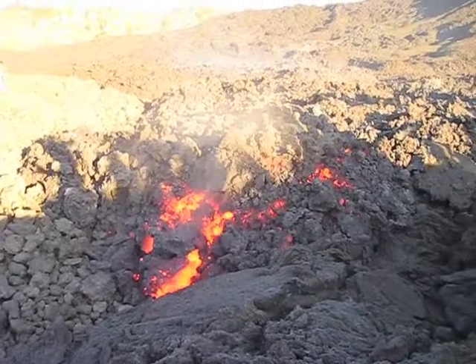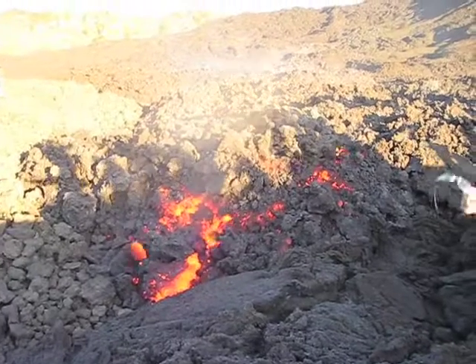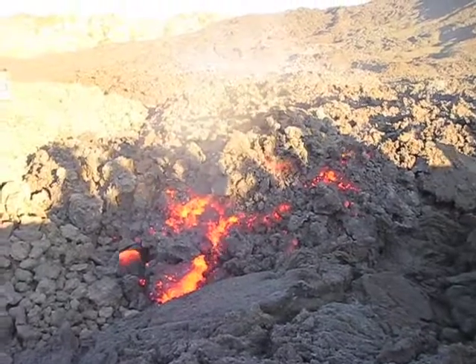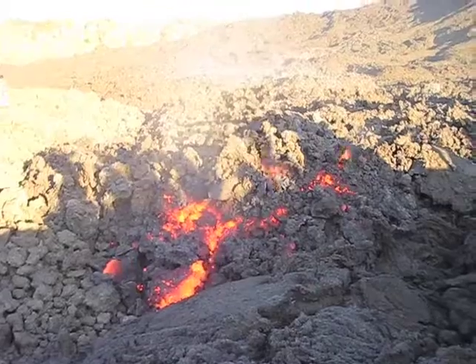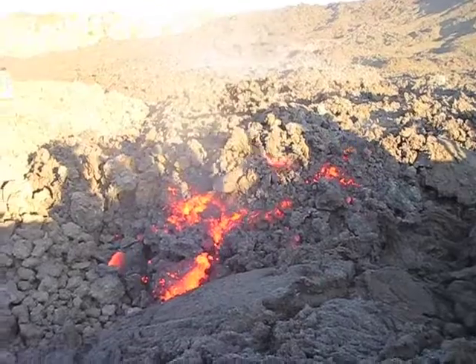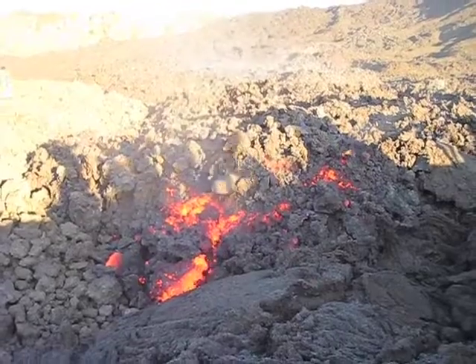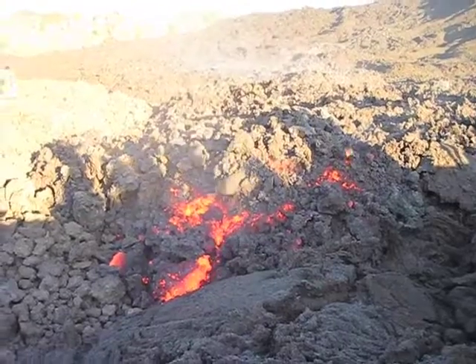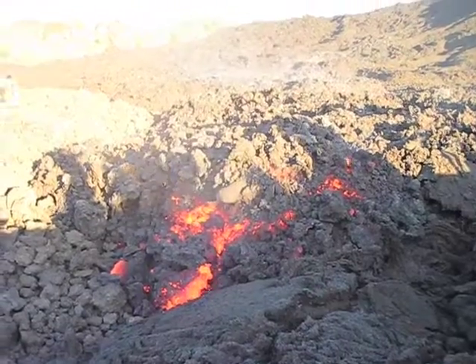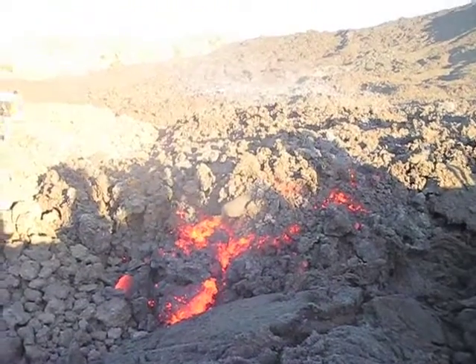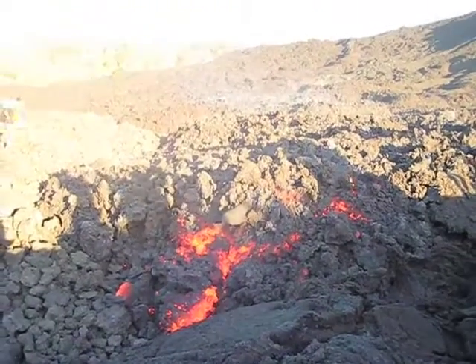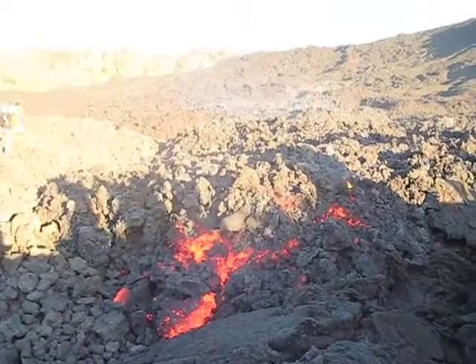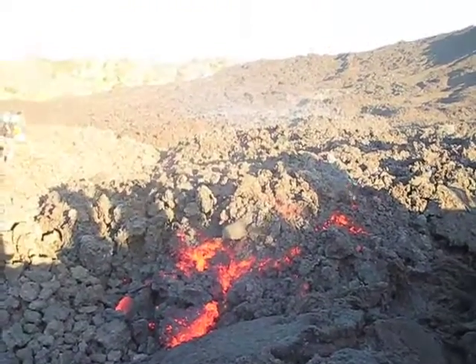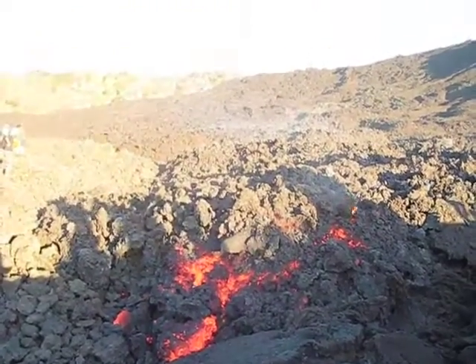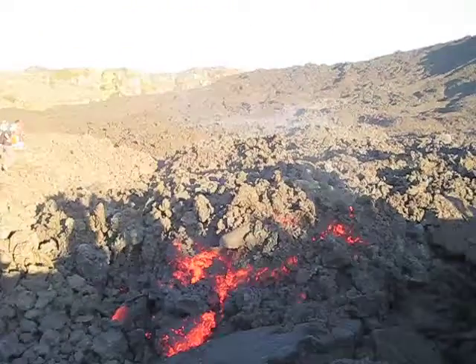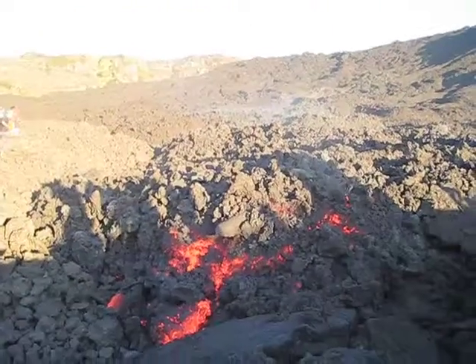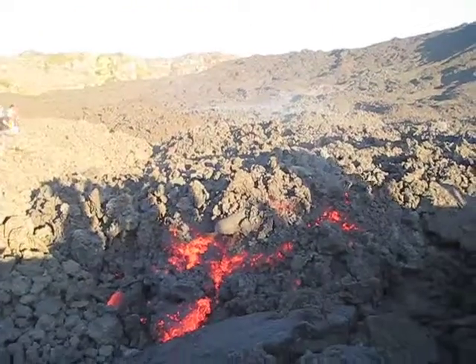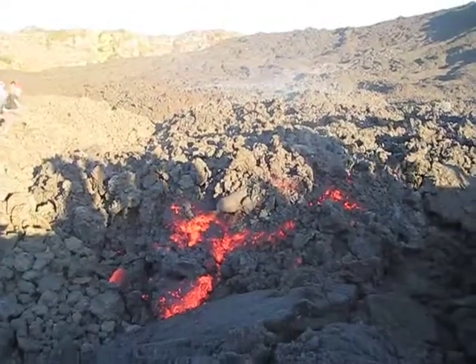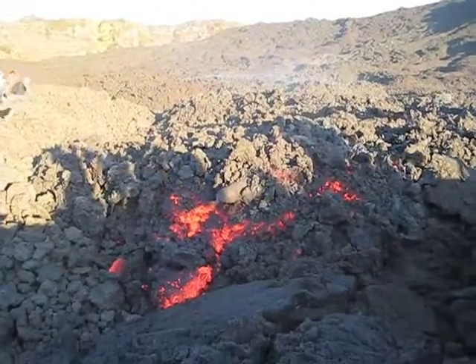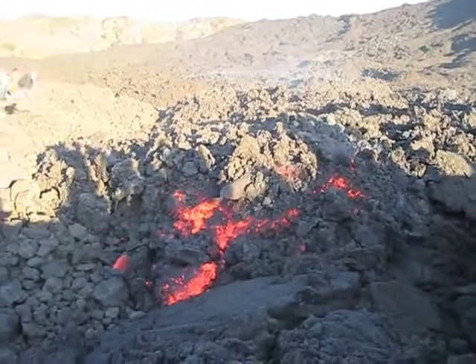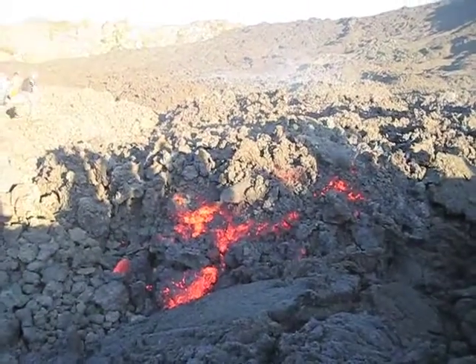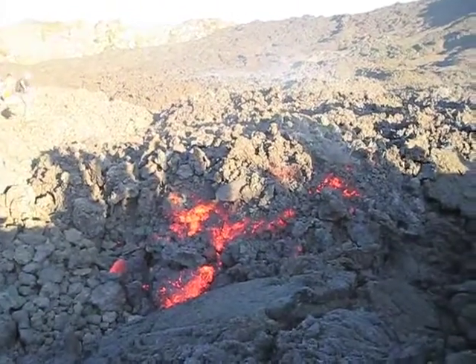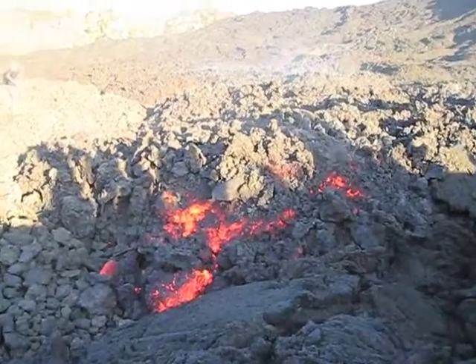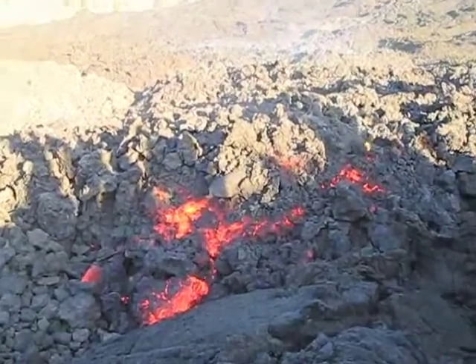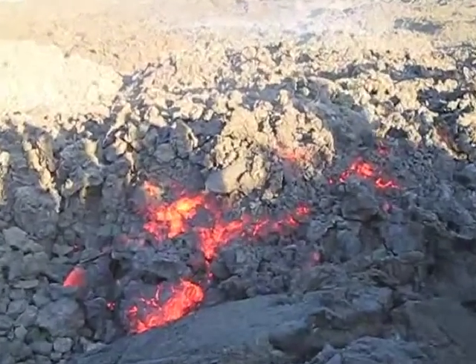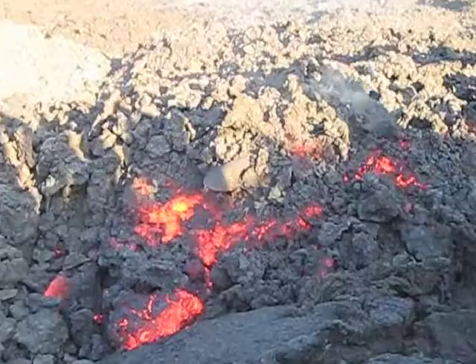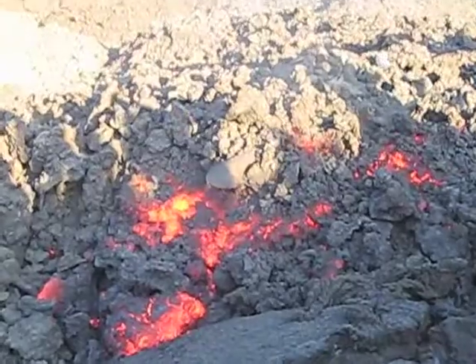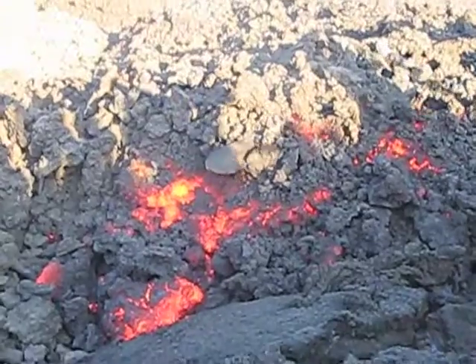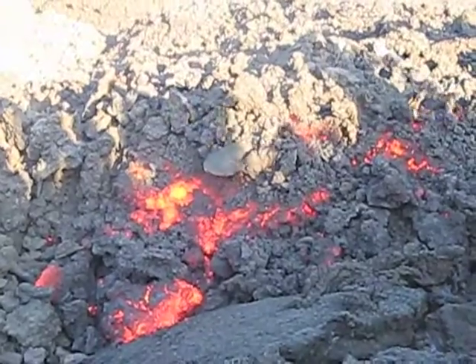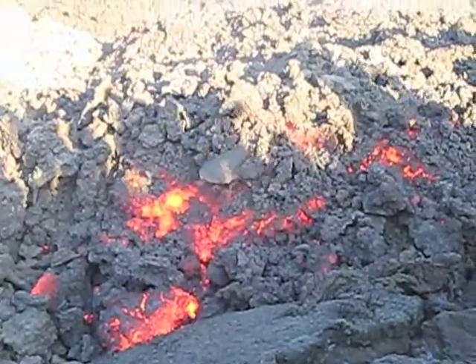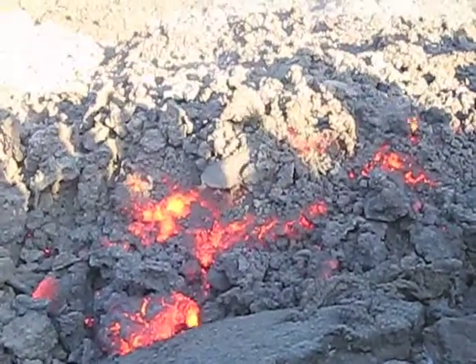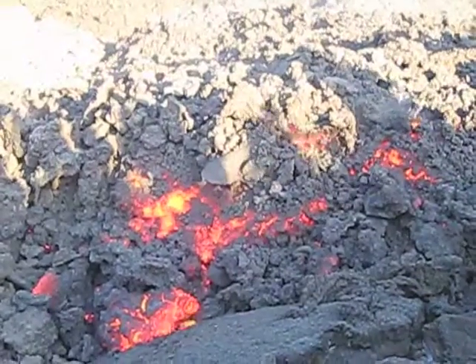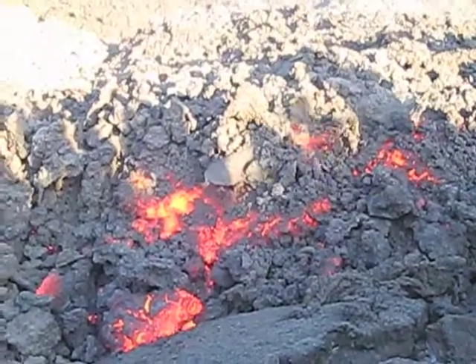We're here at Volcan Pacaya. It's a volcano — an active volcano. Not moving around too much, but it's a little bit of excitement here.